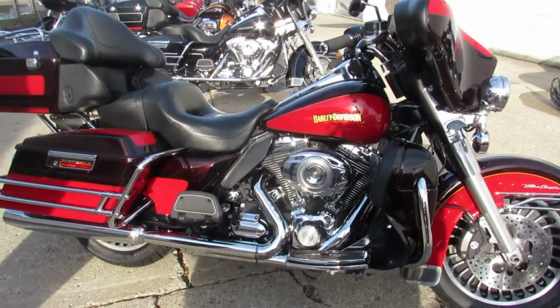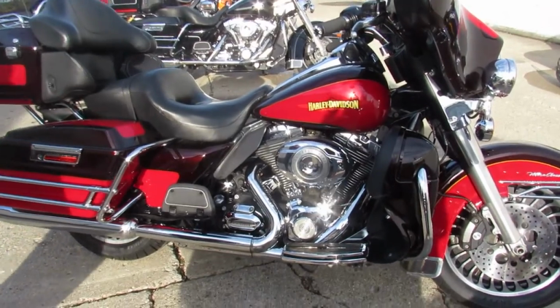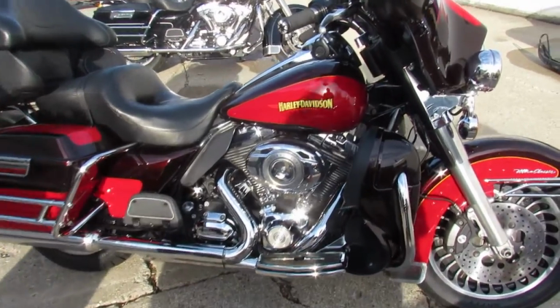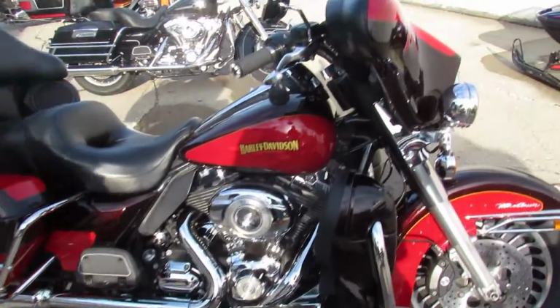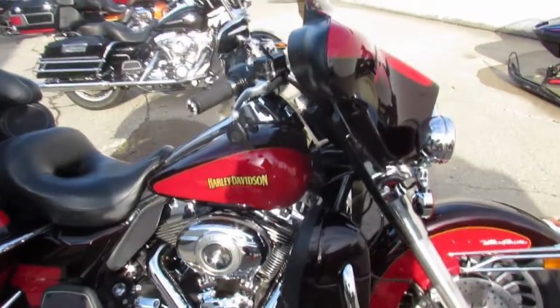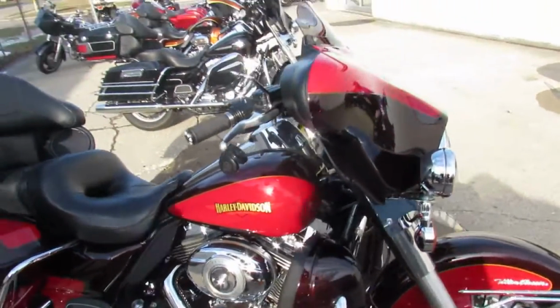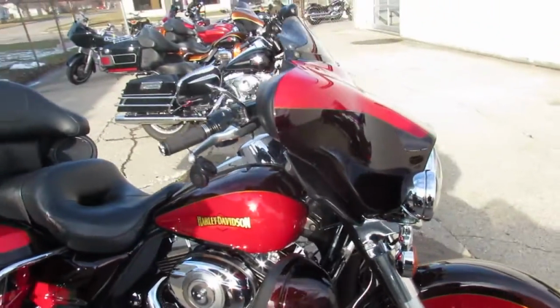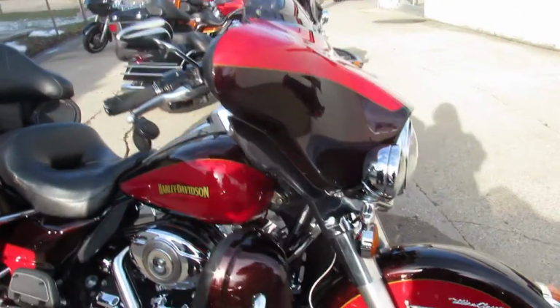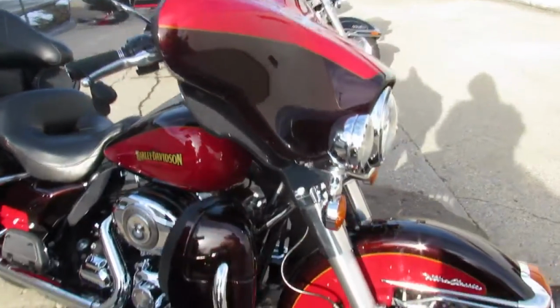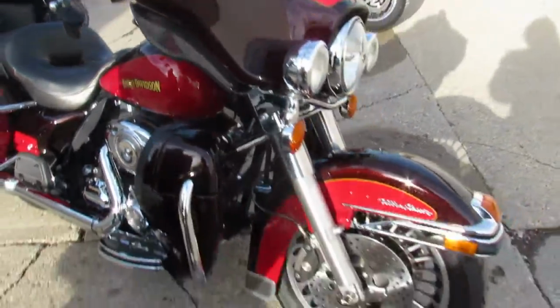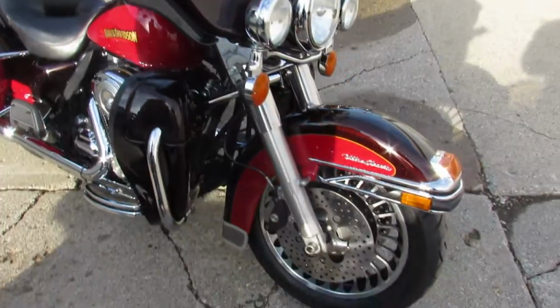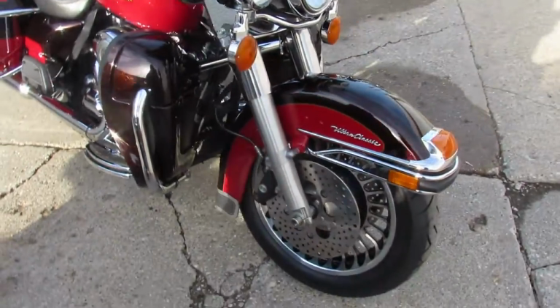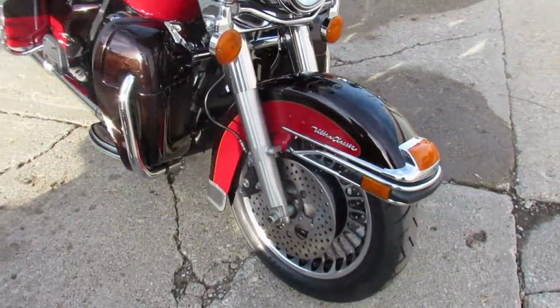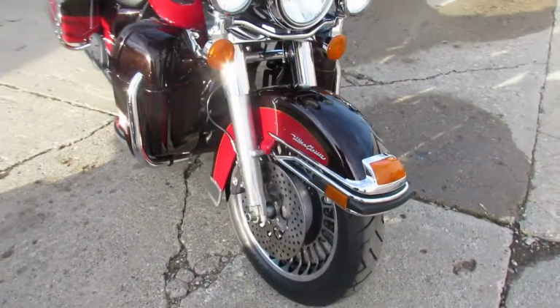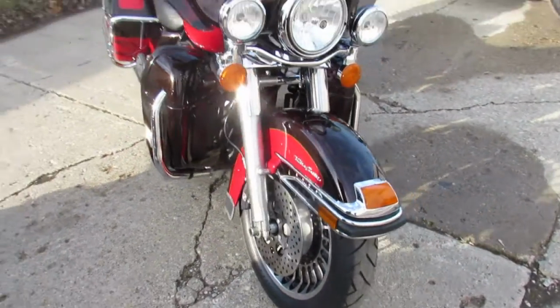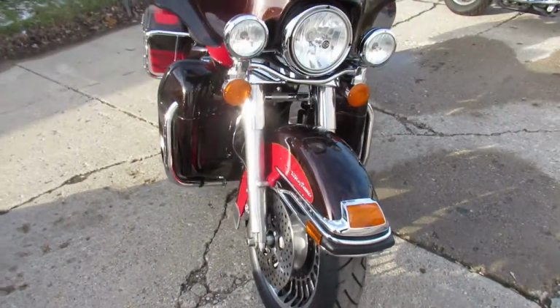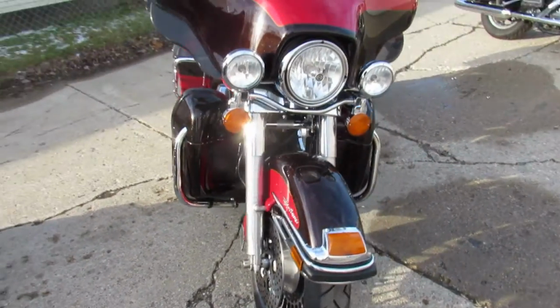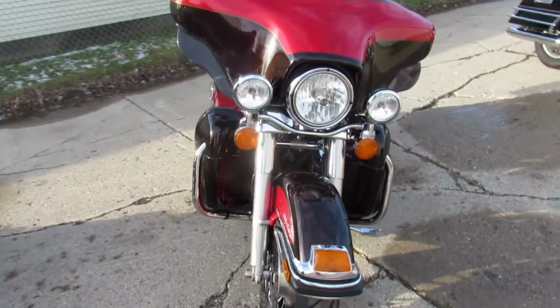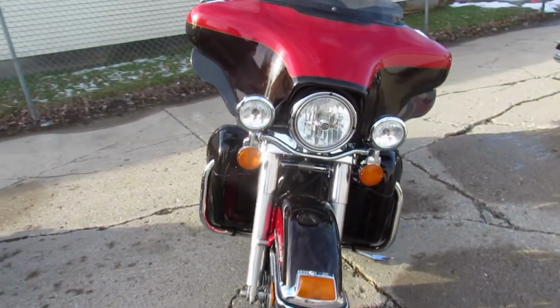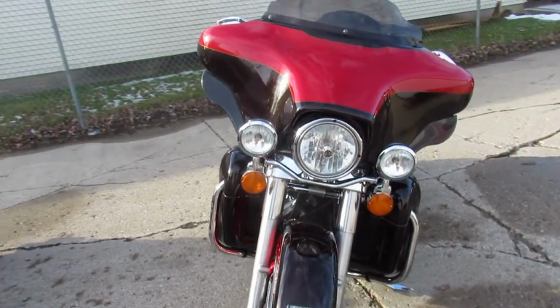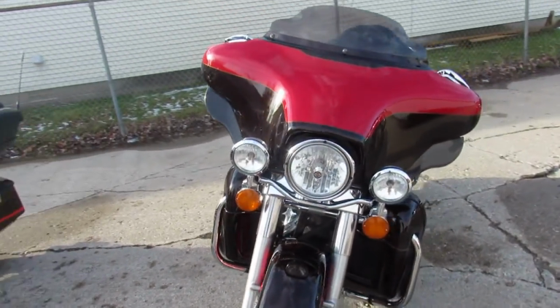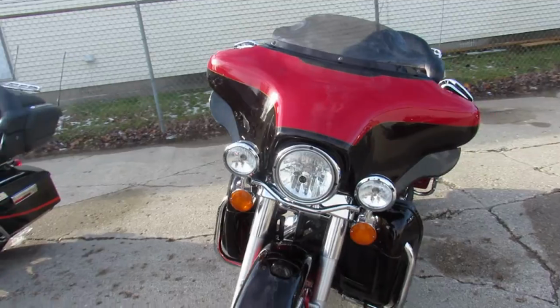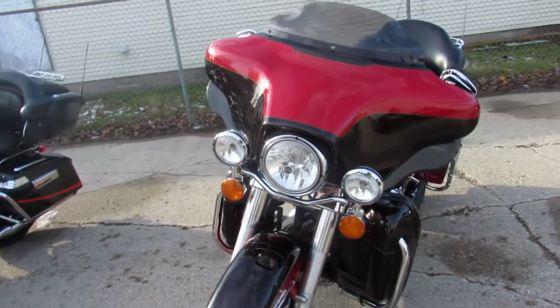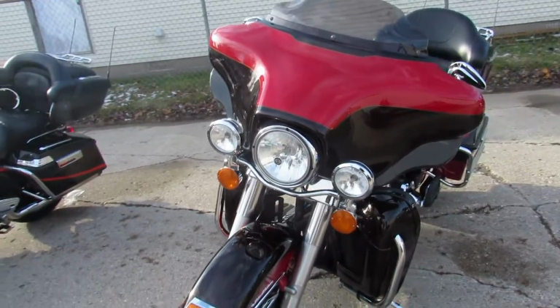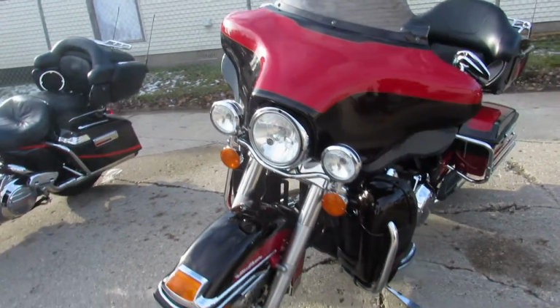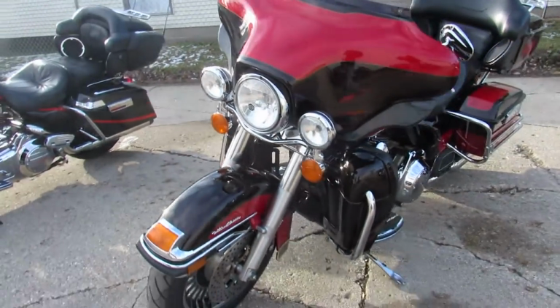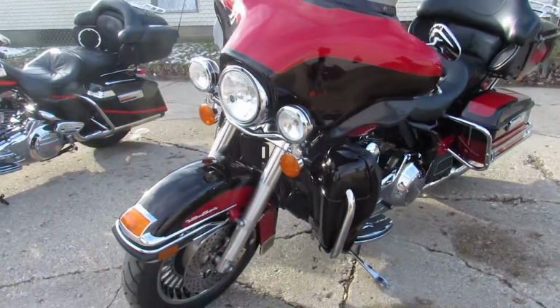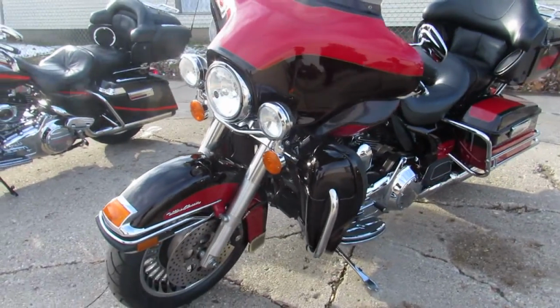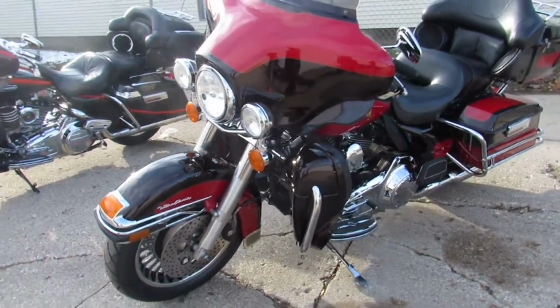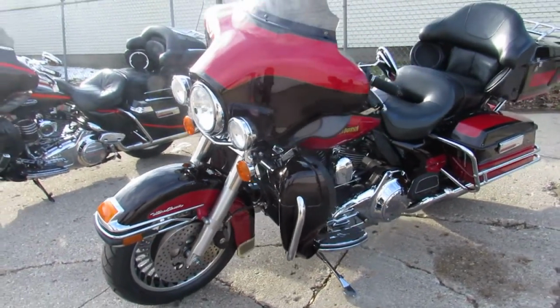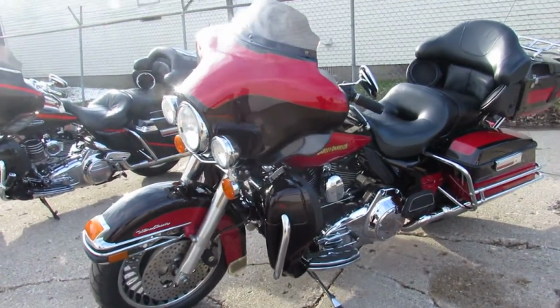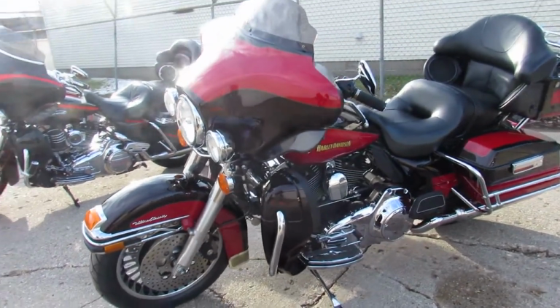Hey guys, Approval Powersports here doing some videos on the Harley Davidsons. We've got over 75 Ultra Classics to choose from. This one here is the 2010 in Merlot Sun Glow and Cherry two-tone paint.